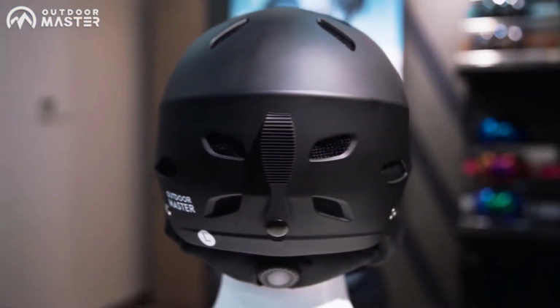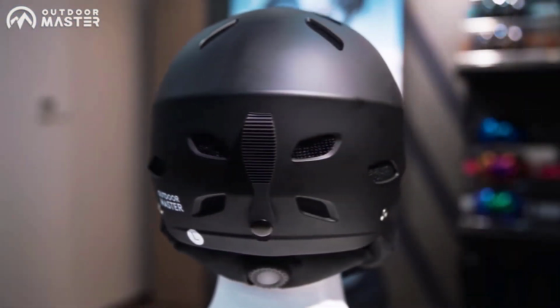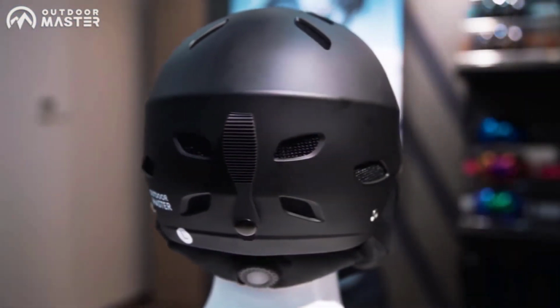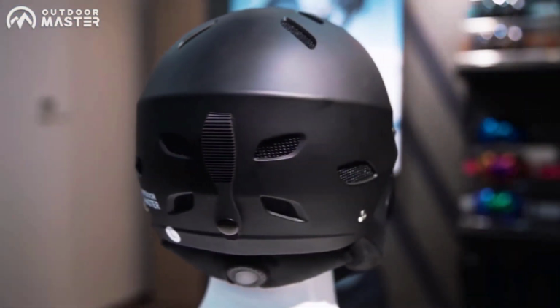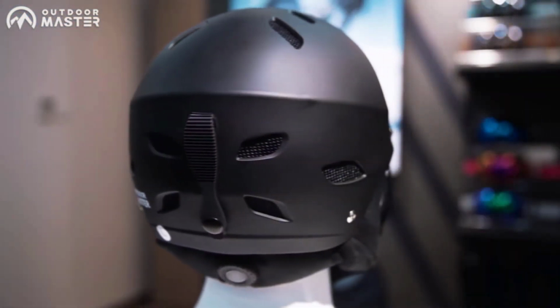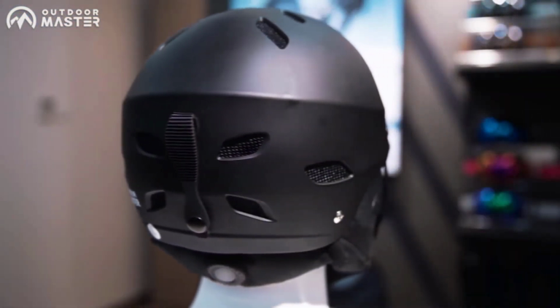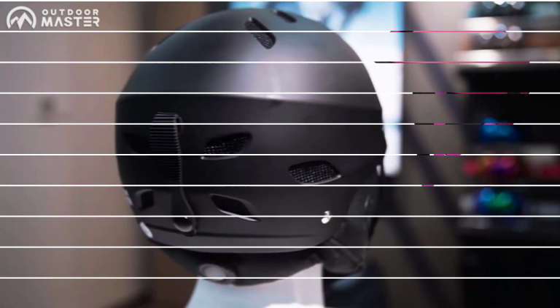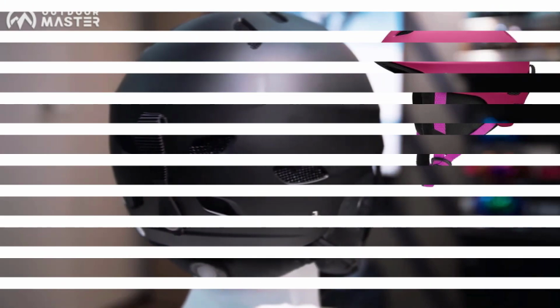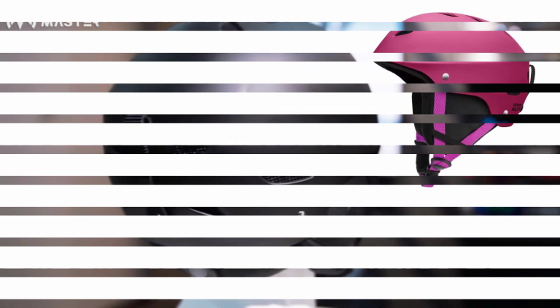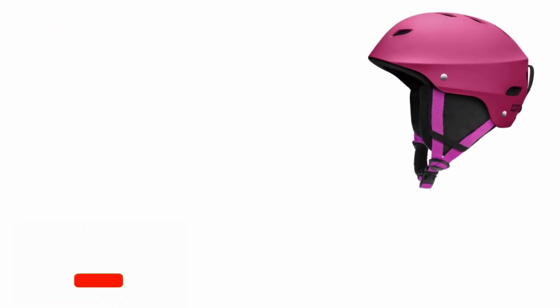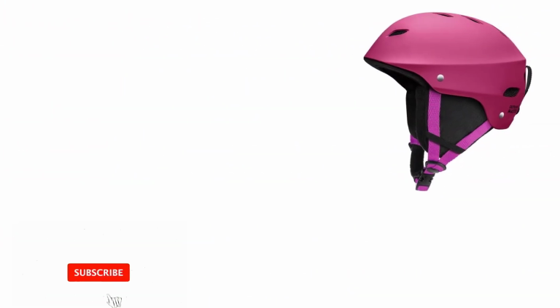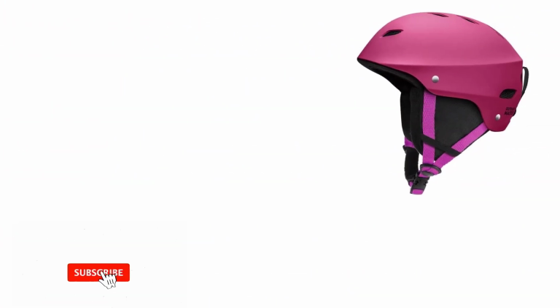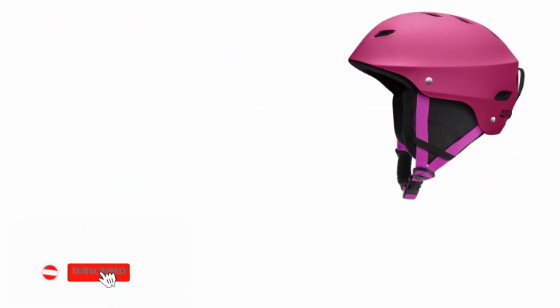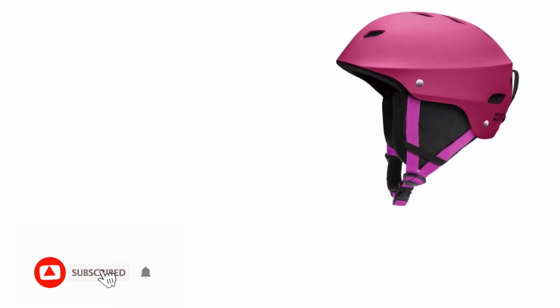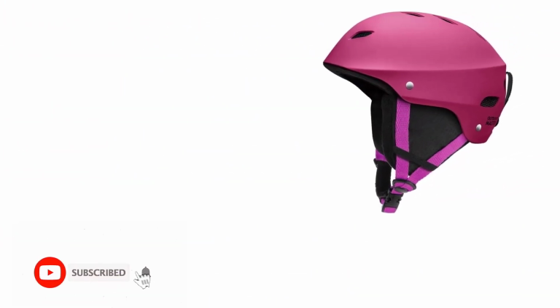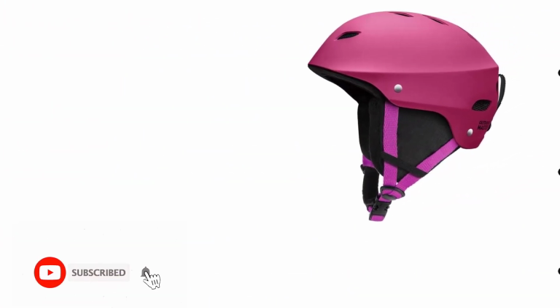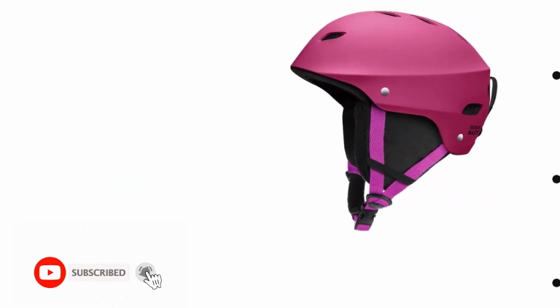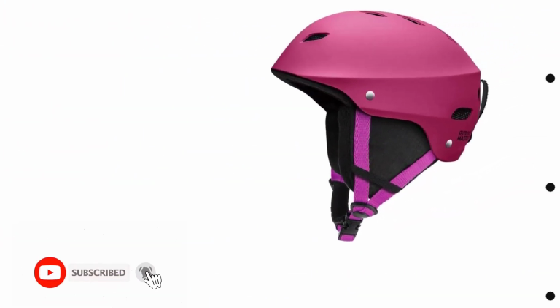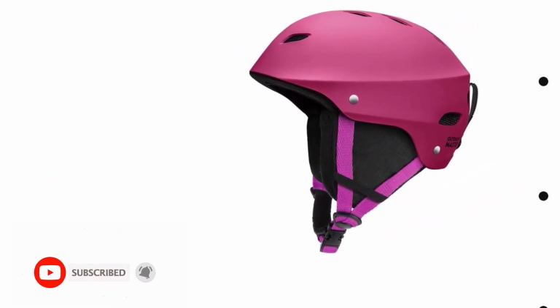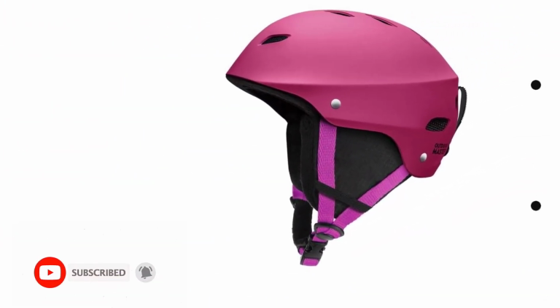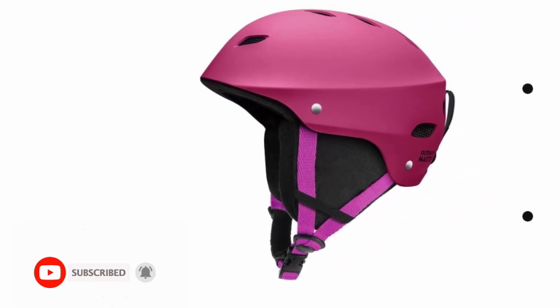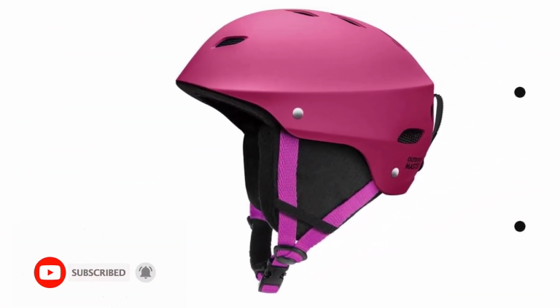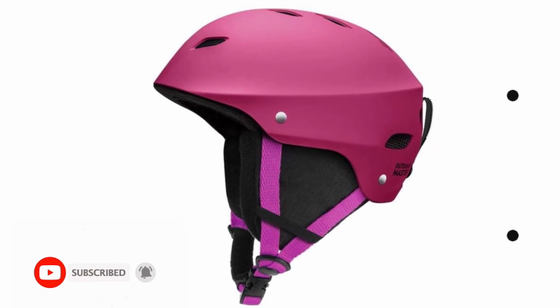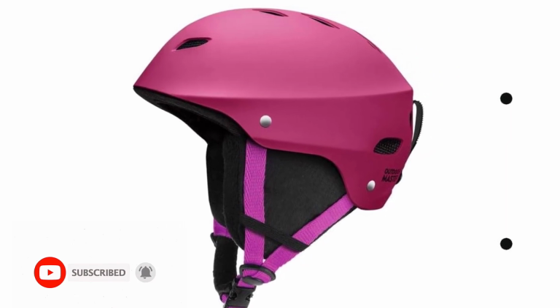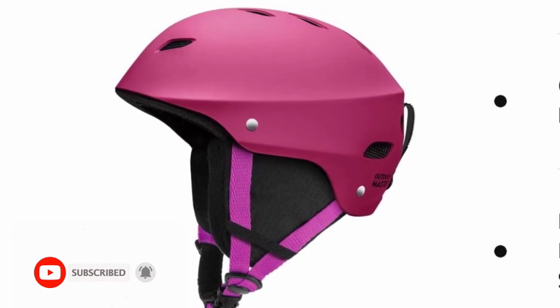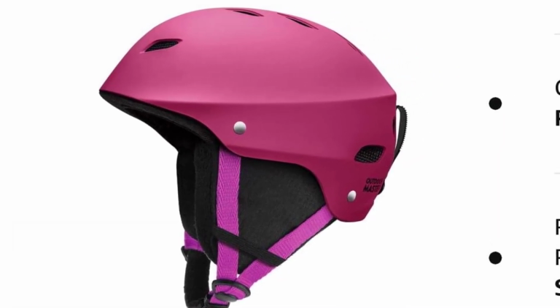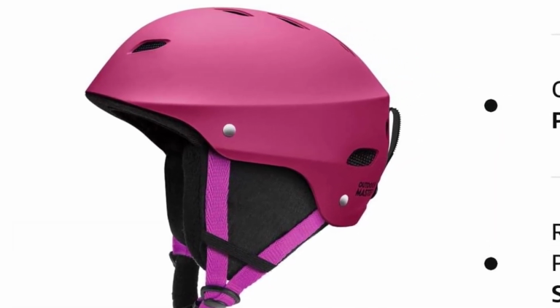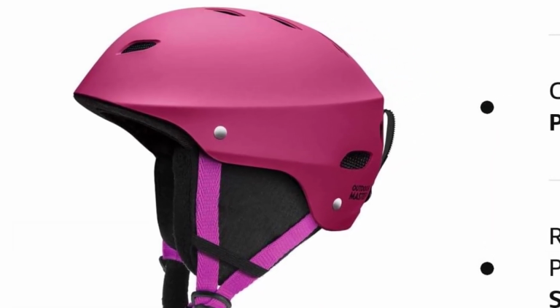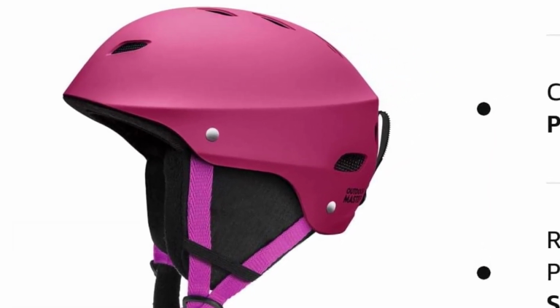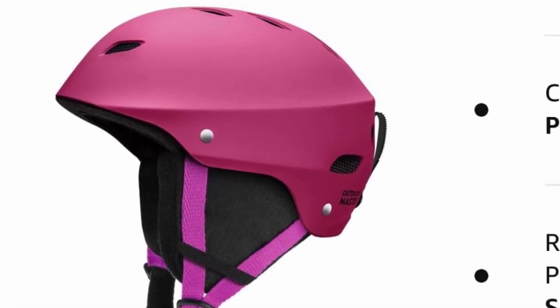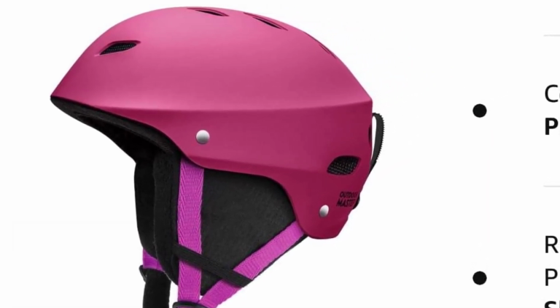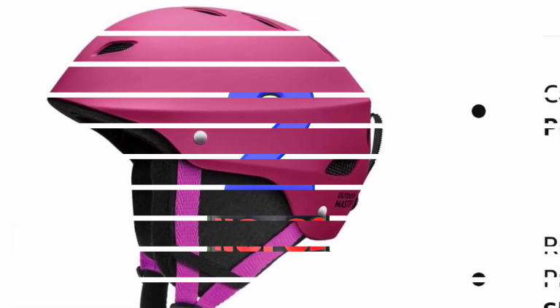Your purchase includes 1x Outdoor Master Ski Helmet, backed by Outdoor Master's friendly customer service. Invest in your safety and skiing pleasure with this high-quality, stylish helmet designed with your utmost comfort in mind.